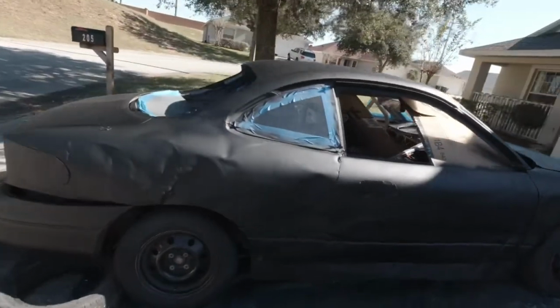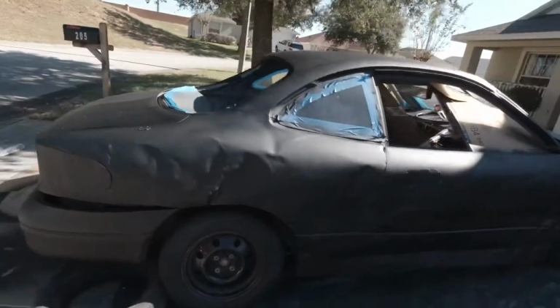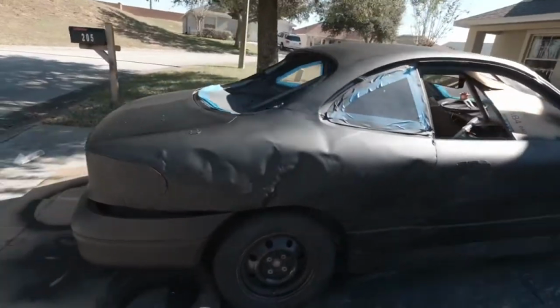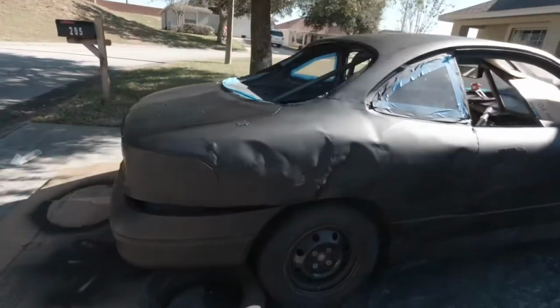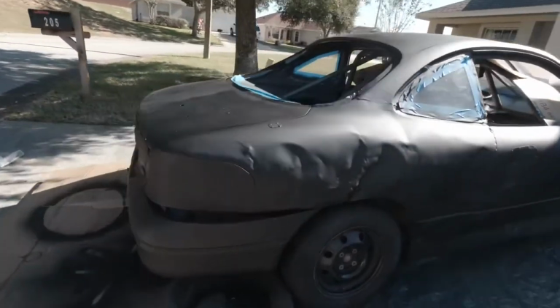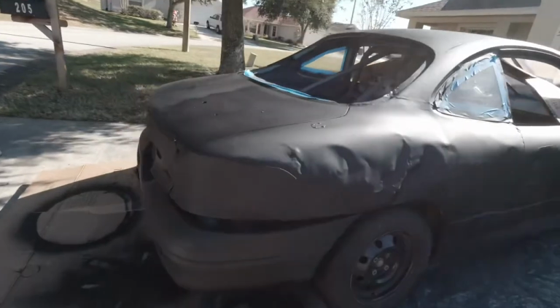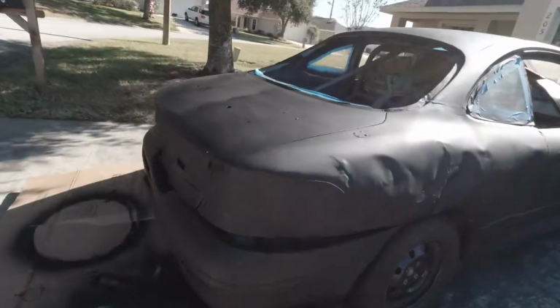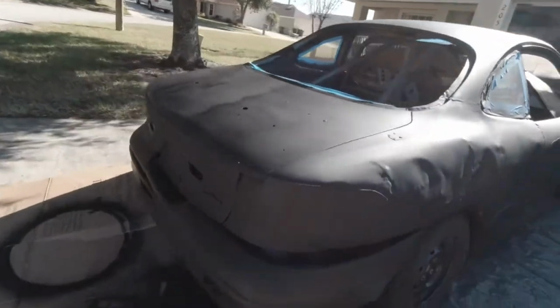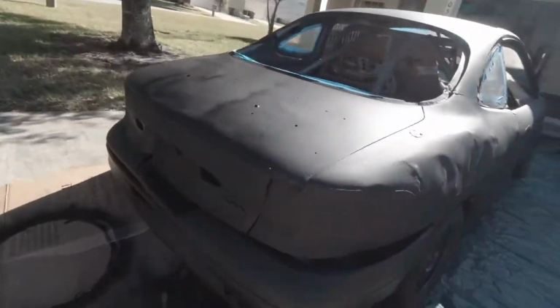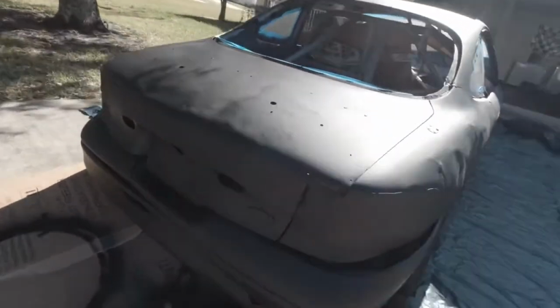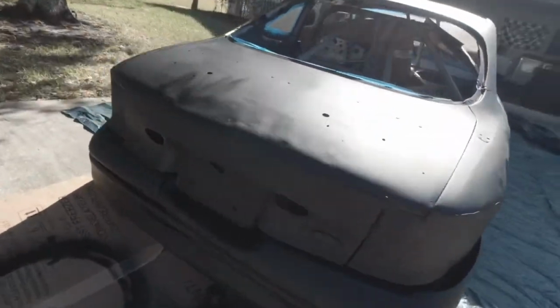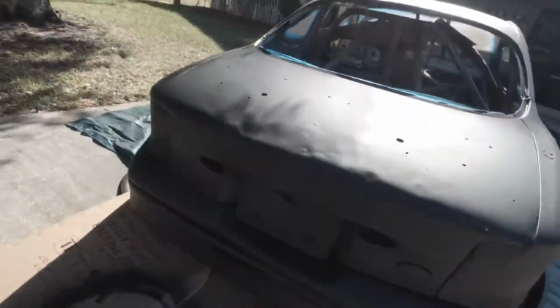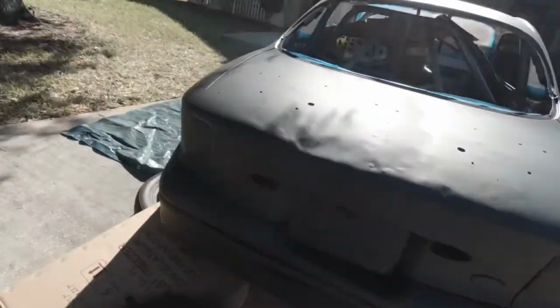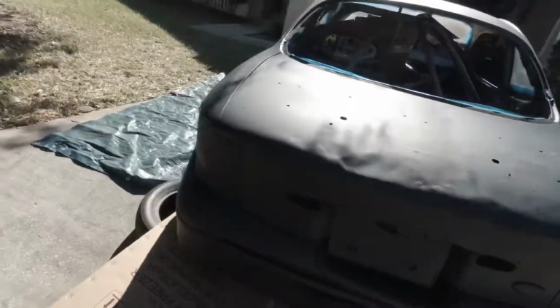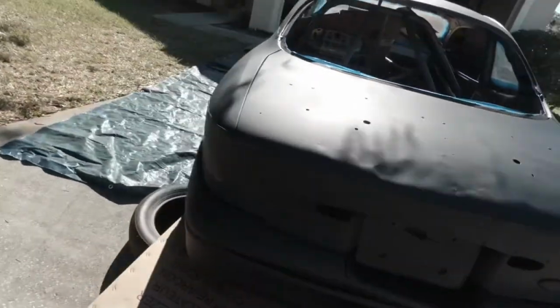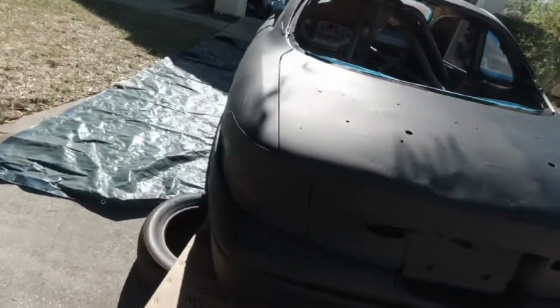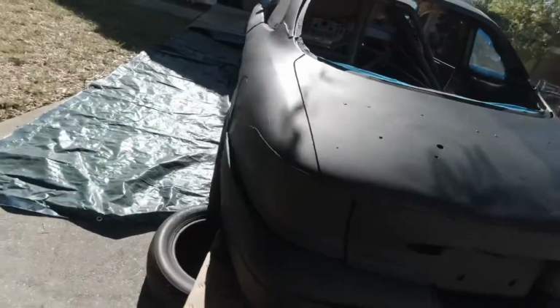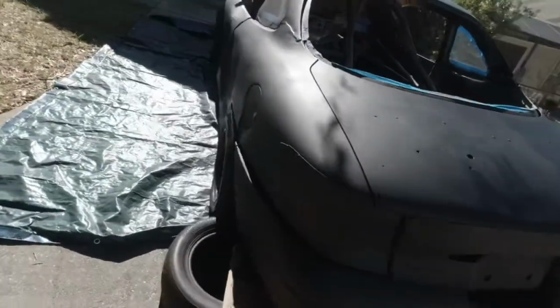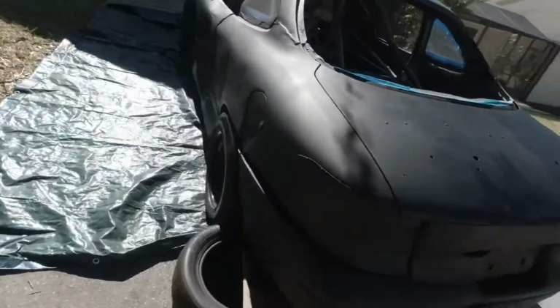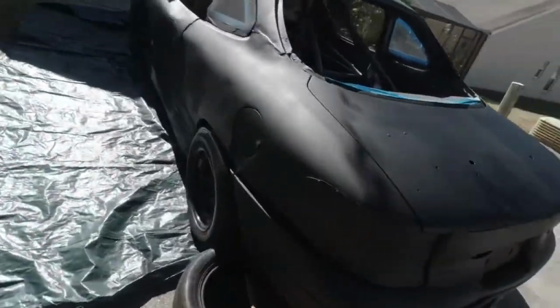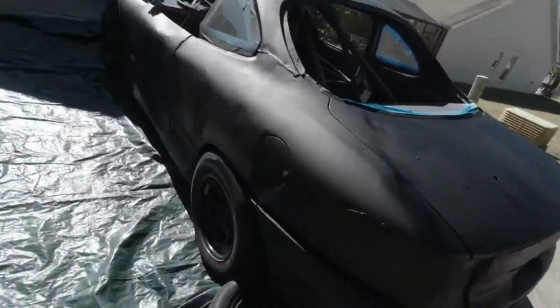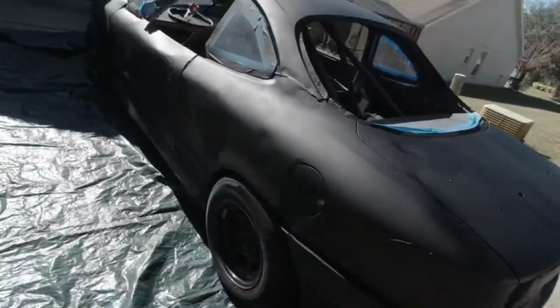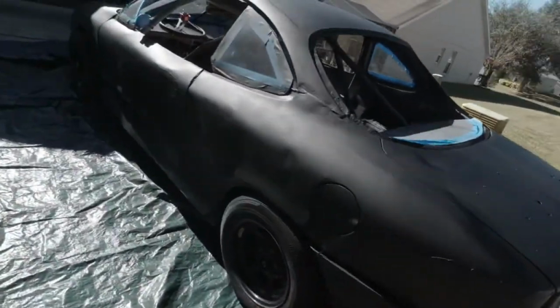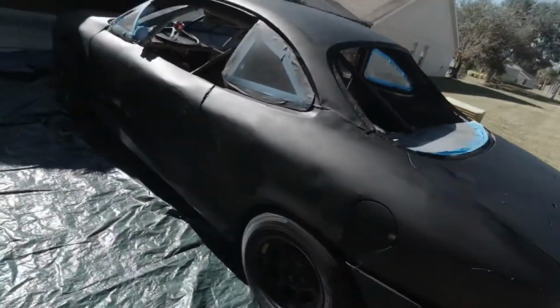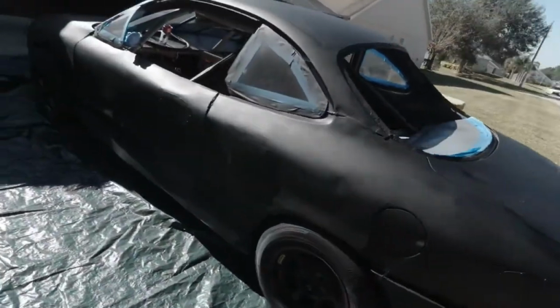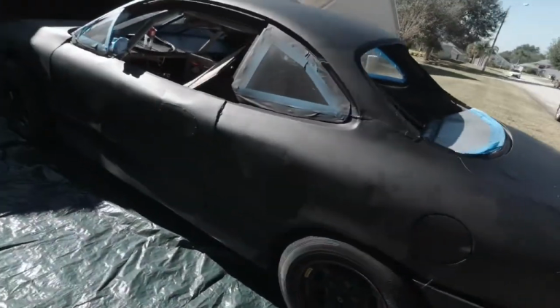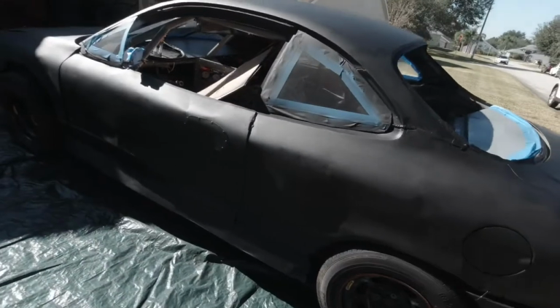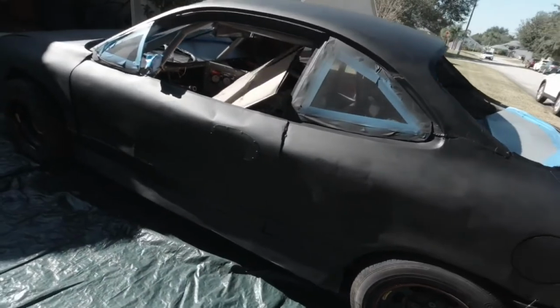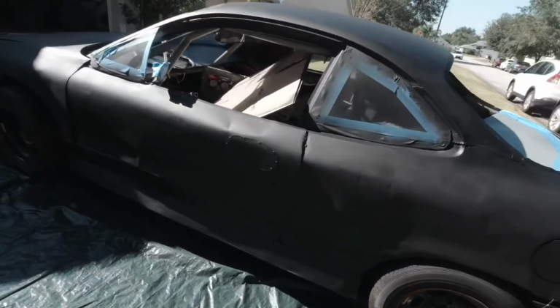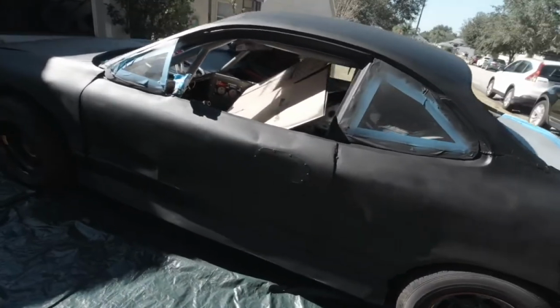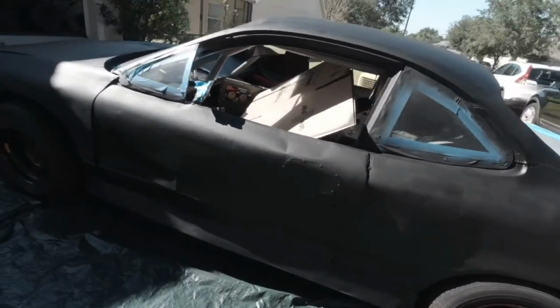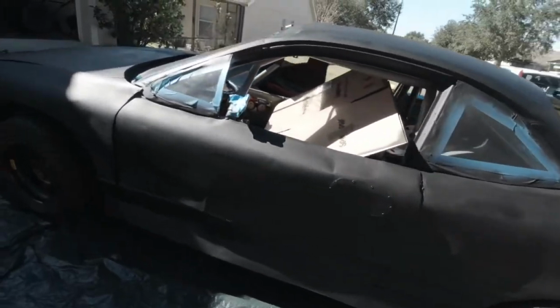It's still not the prettiest car ever, but at least it's the right color. That's okay. It'll probably get some dings and dents on it here and there through the year.